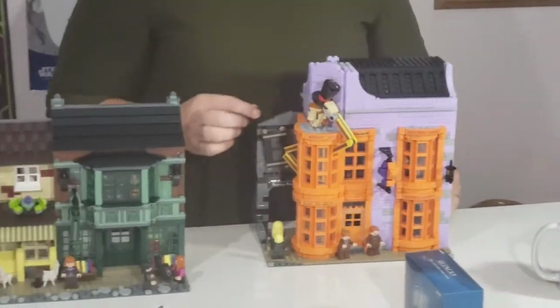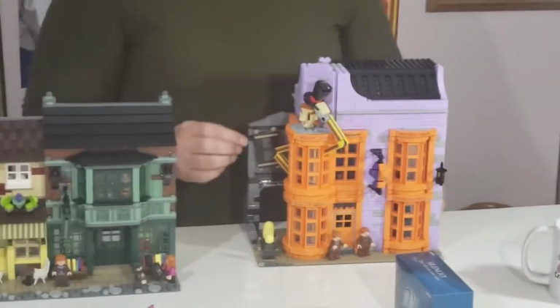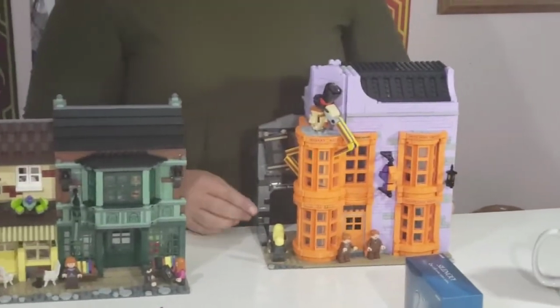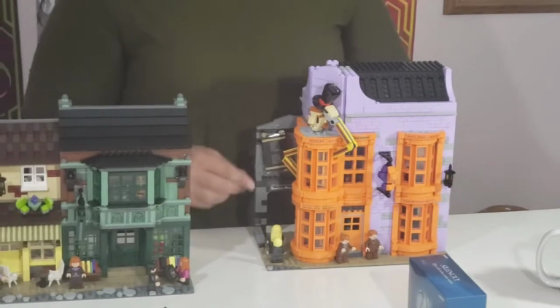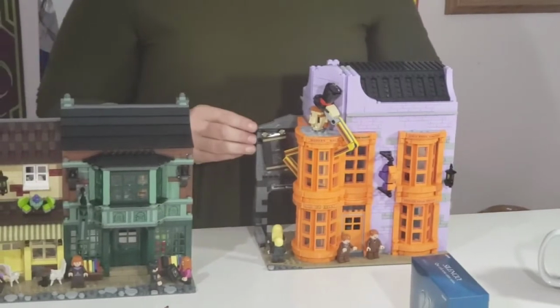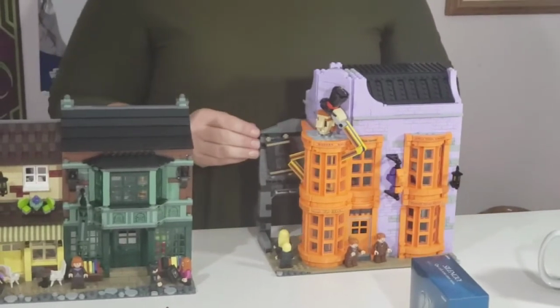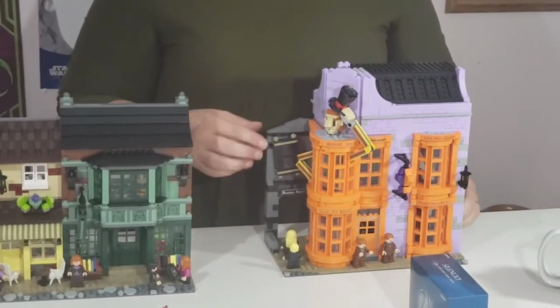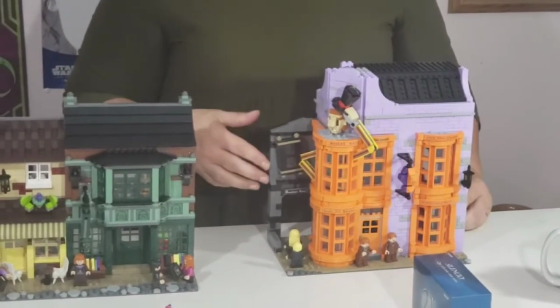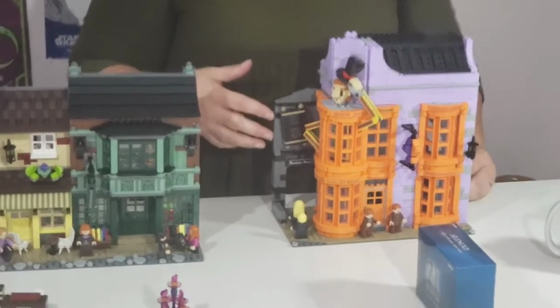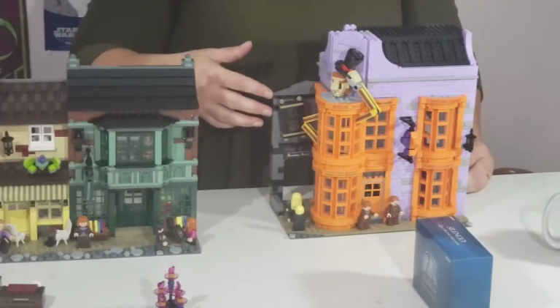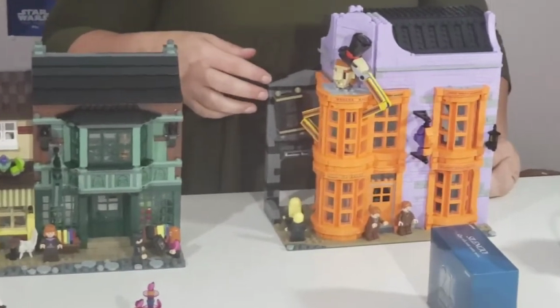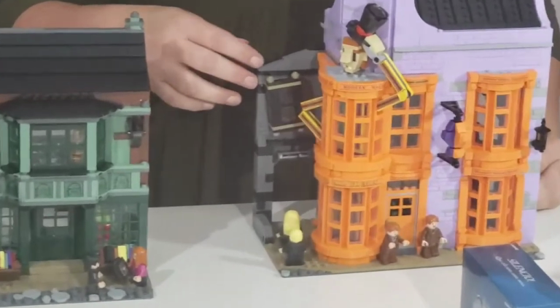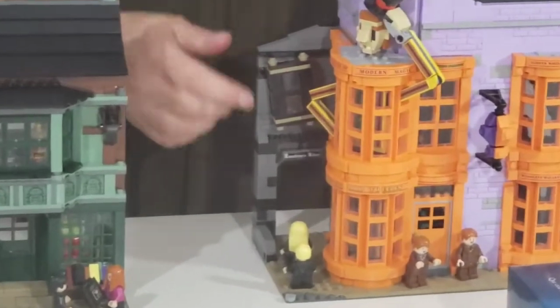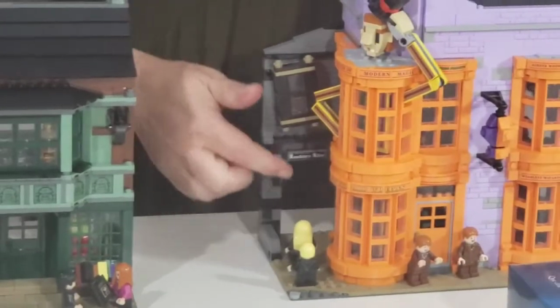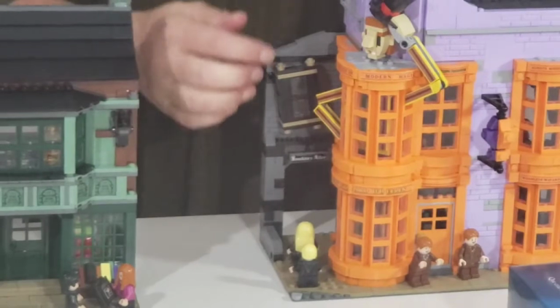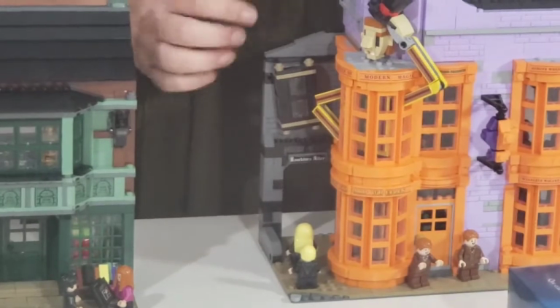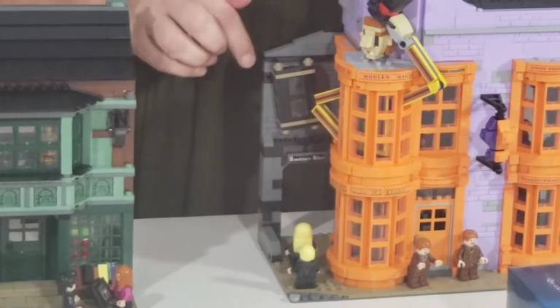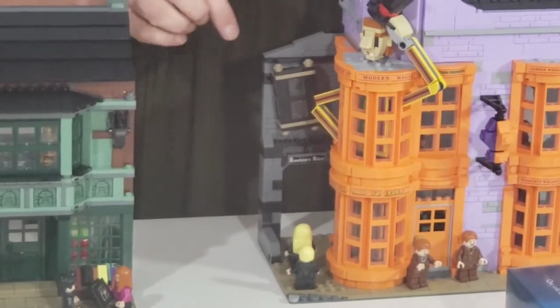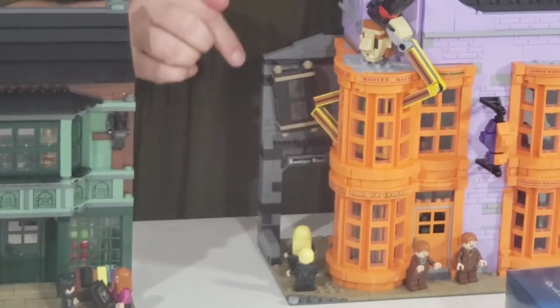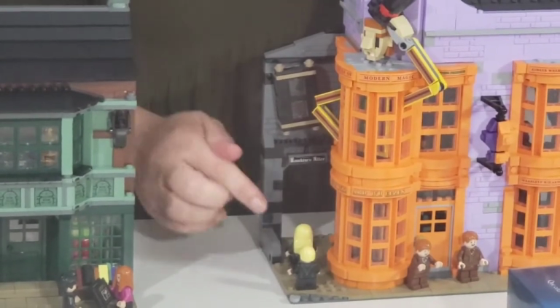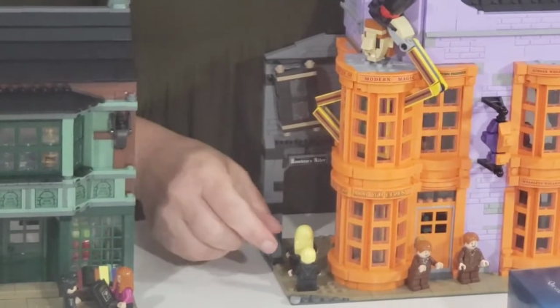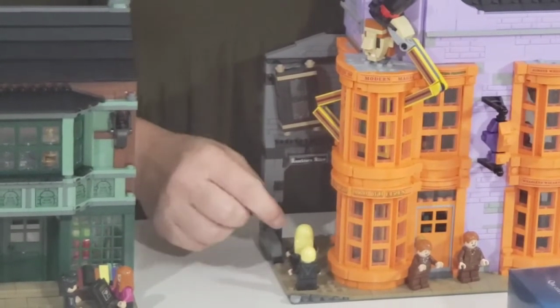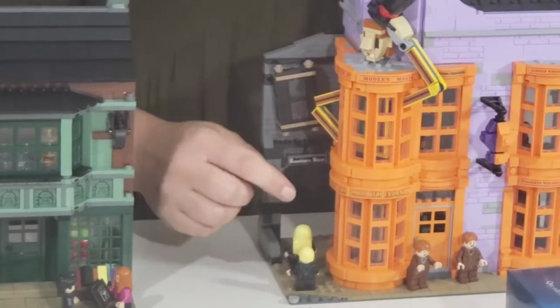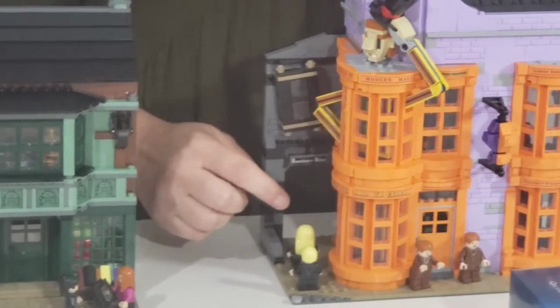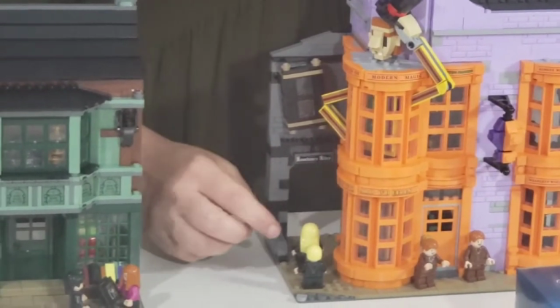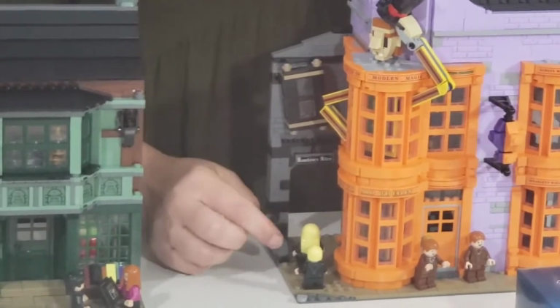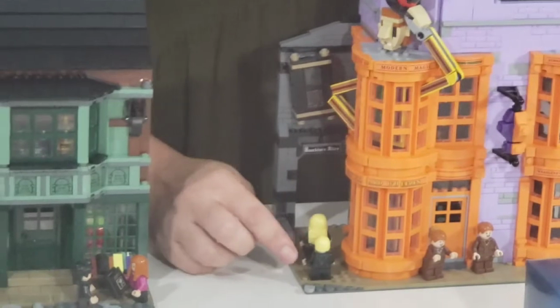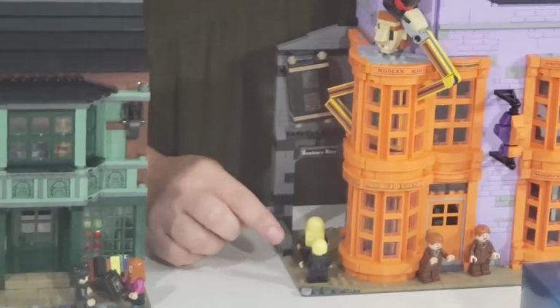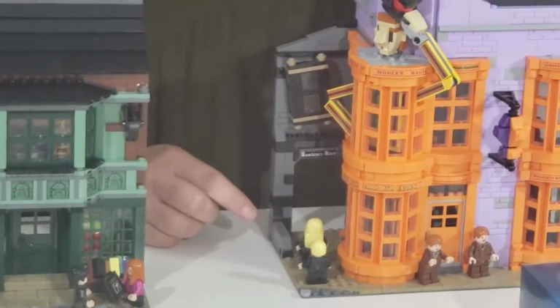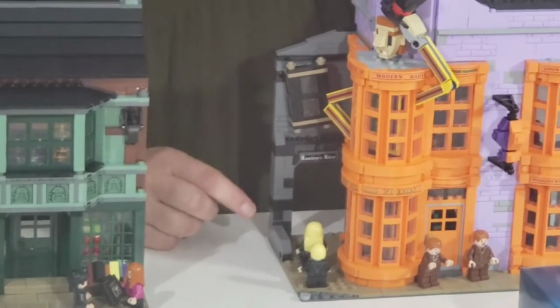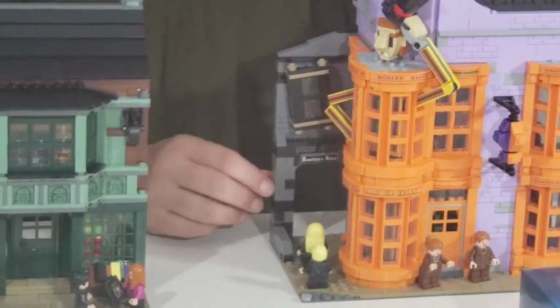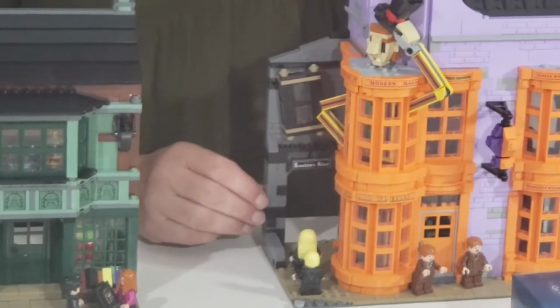On the side we have the entrance to Knockturn Alley — it's a groovy little build — and we have Mr. Malfoy and Draco Malfoy there.